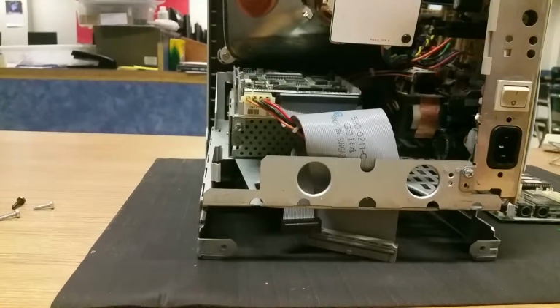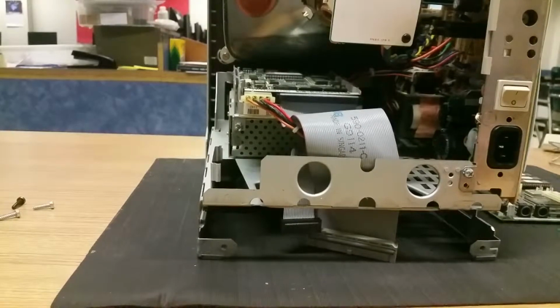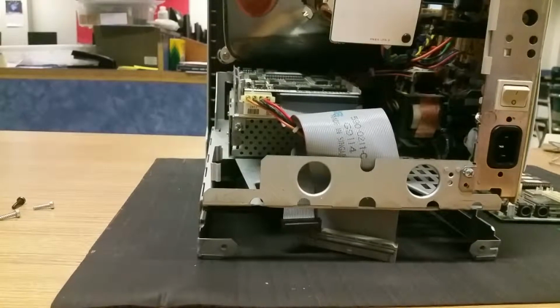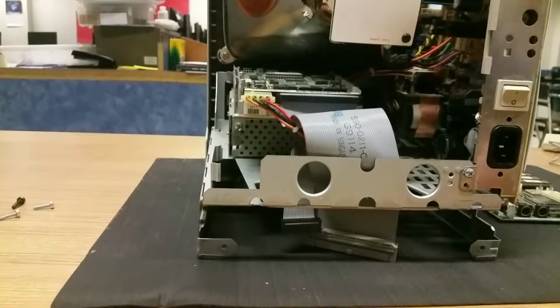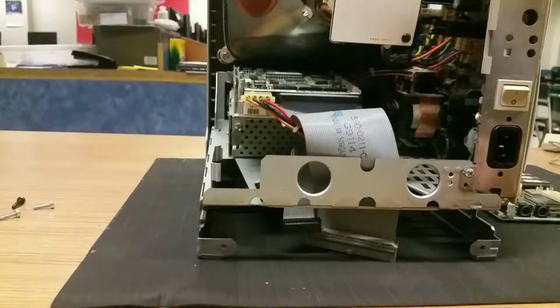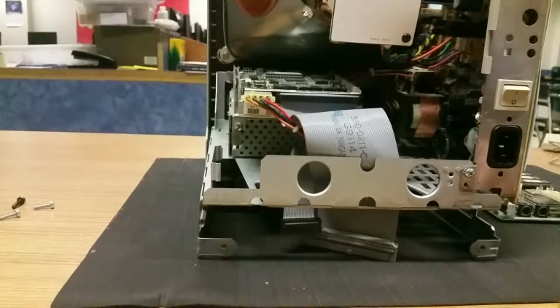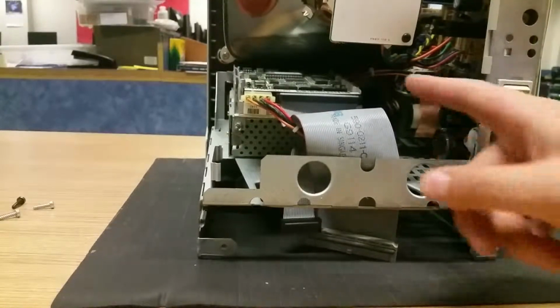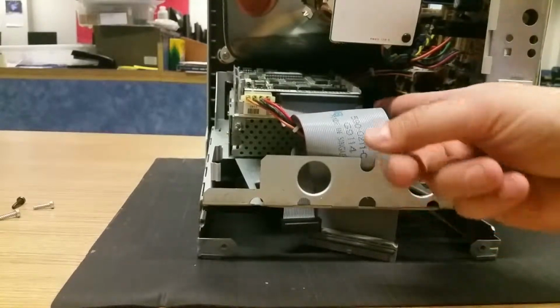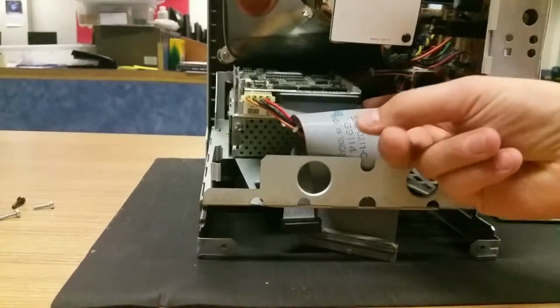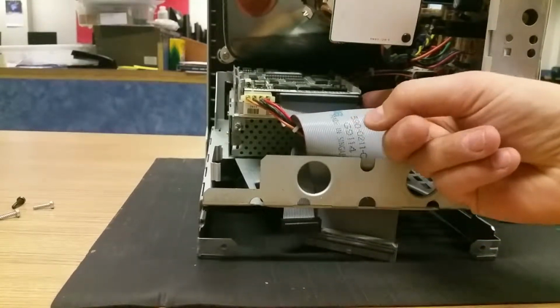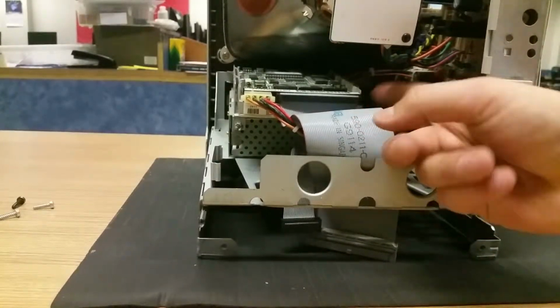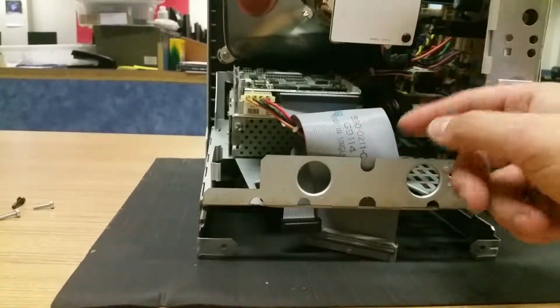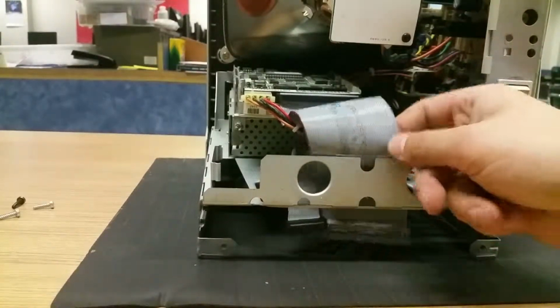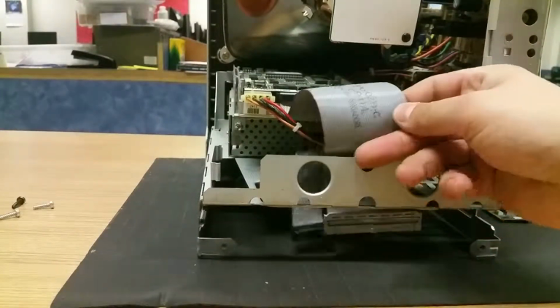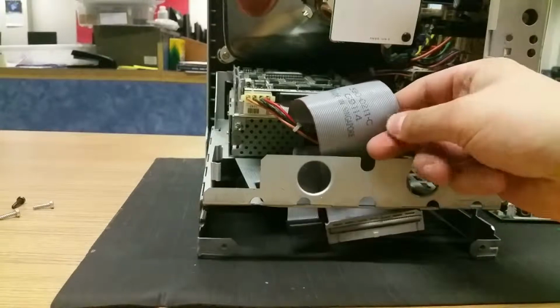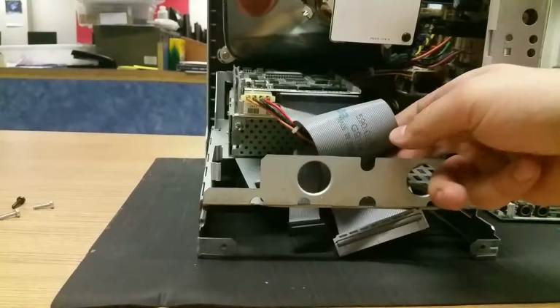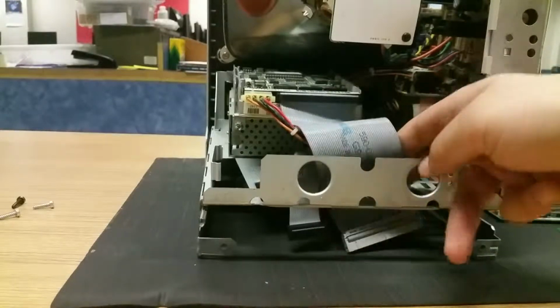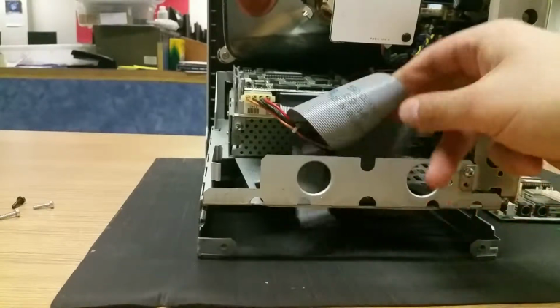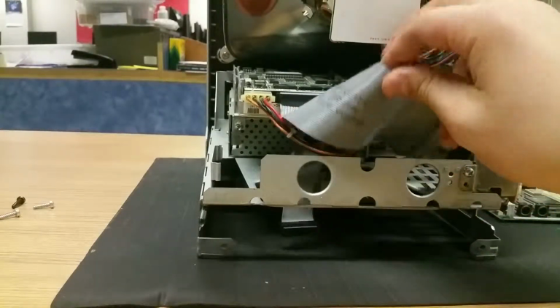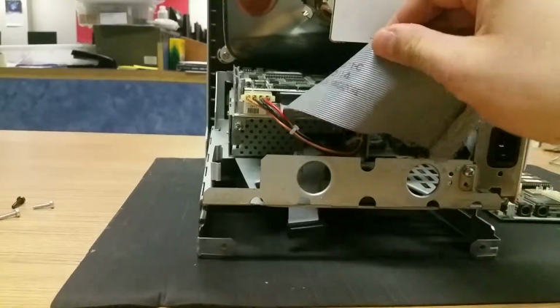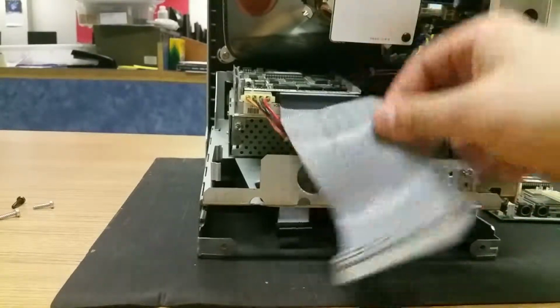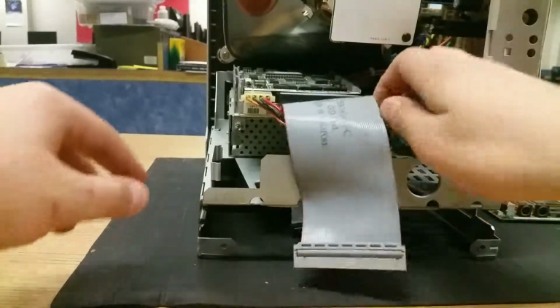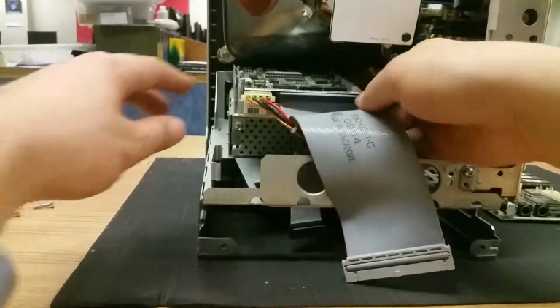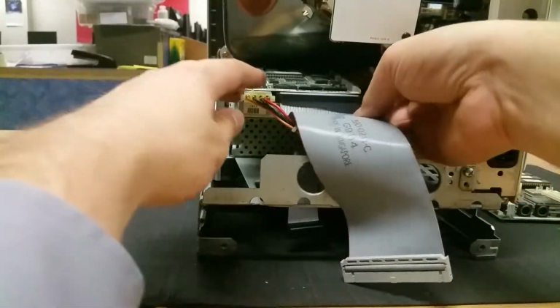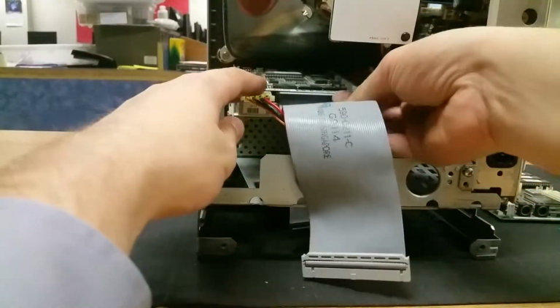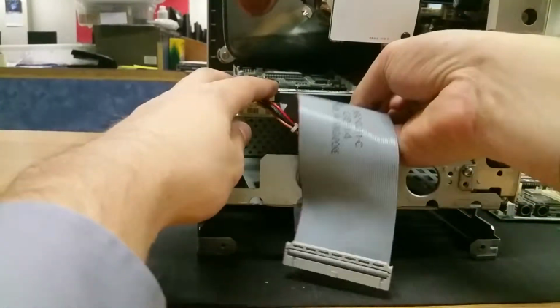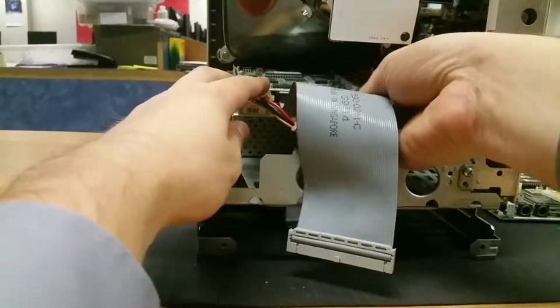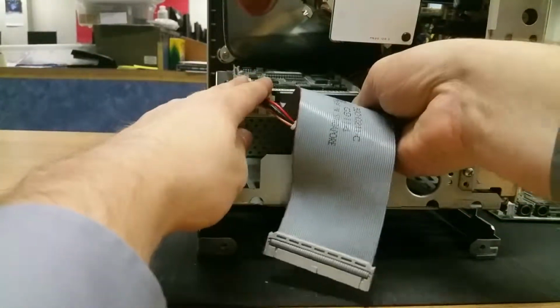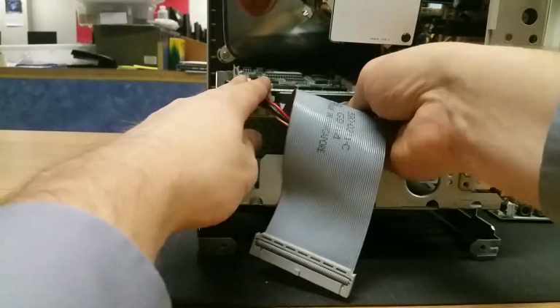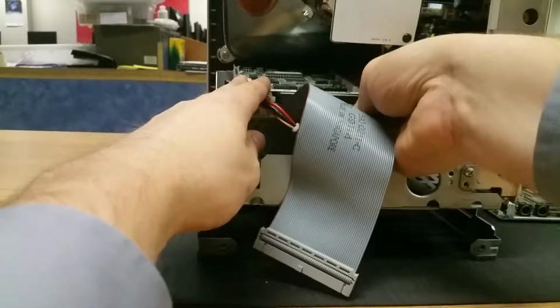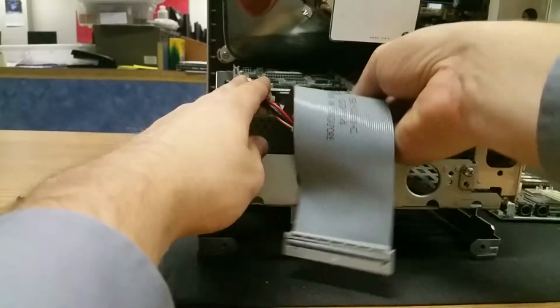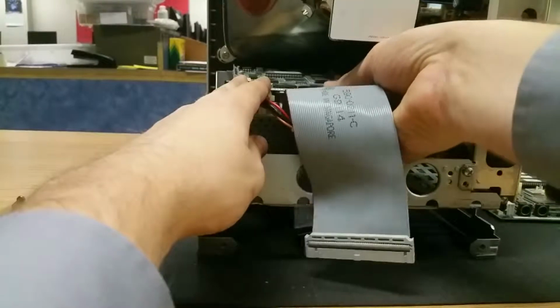I've changed the angle of the camera so we can take out the hard drive. Some of the stuff we're just going to get out of the way is the data cable connecting it, so we'll just pull that out lightly.